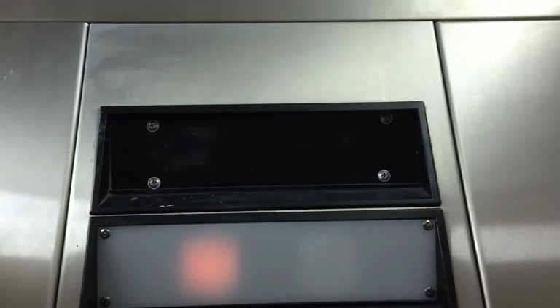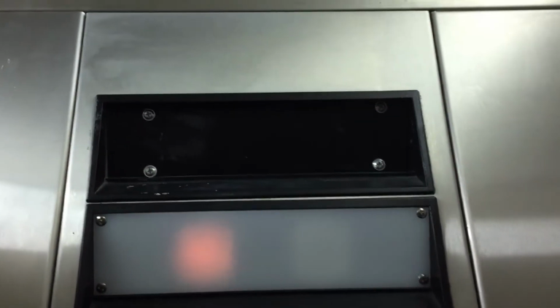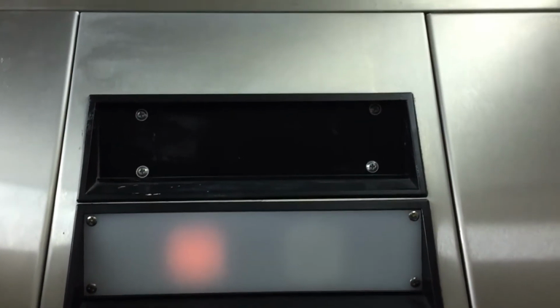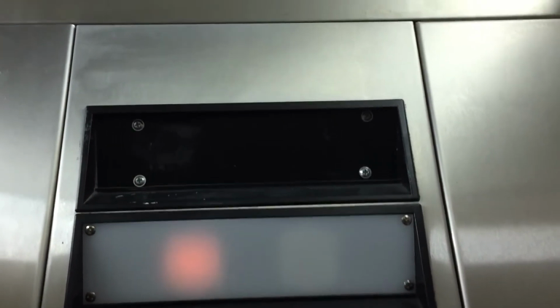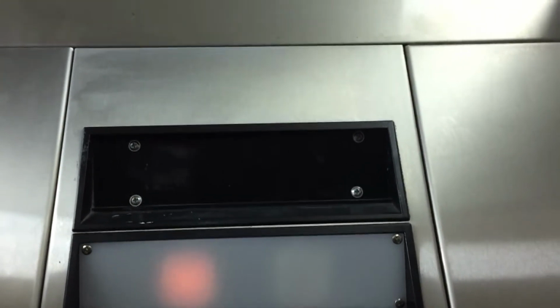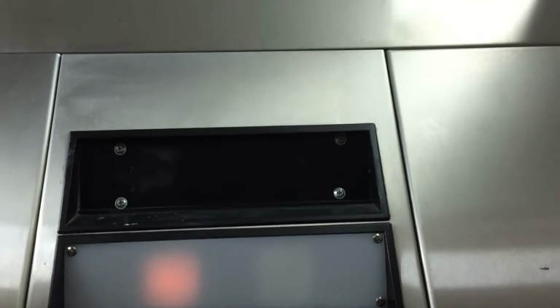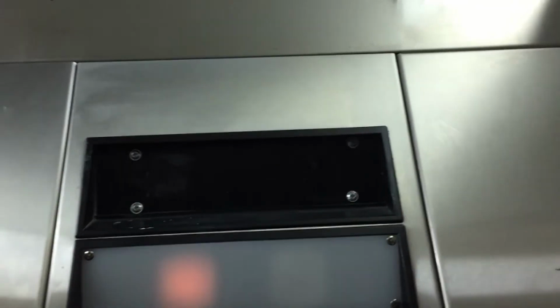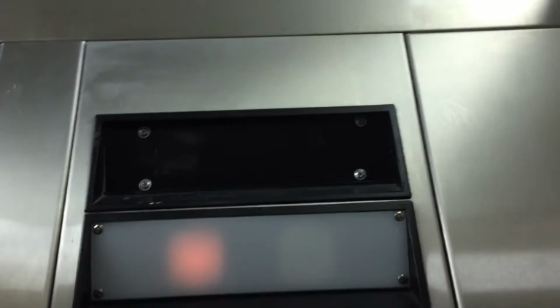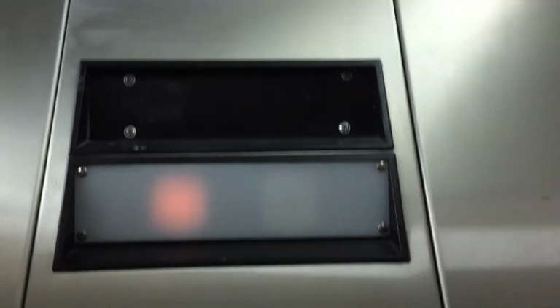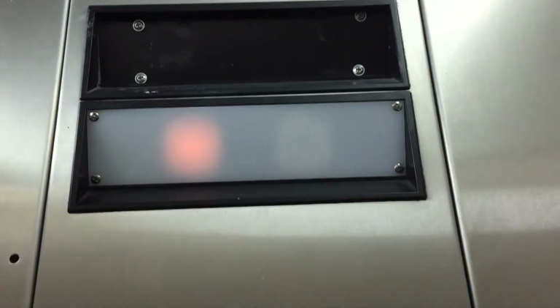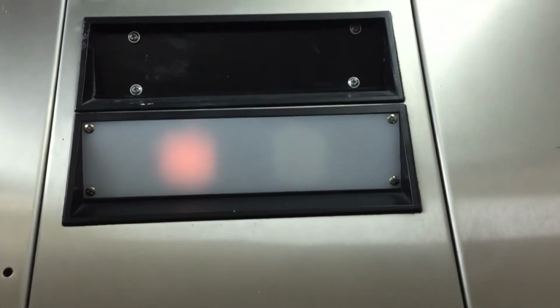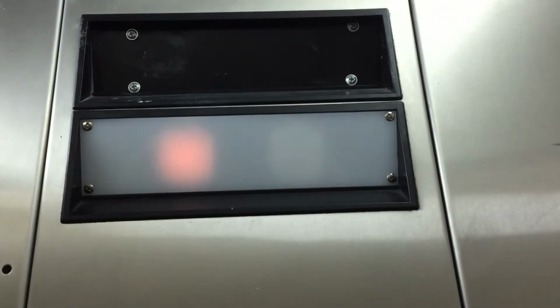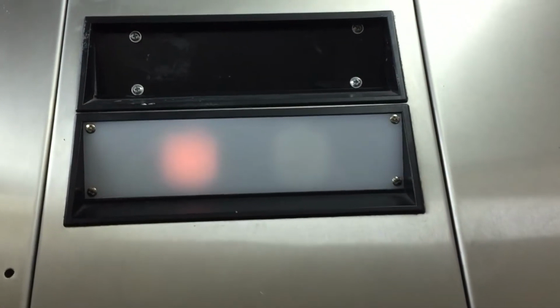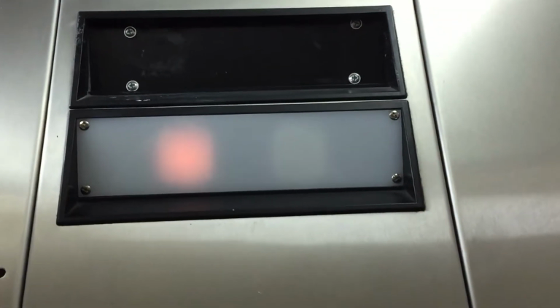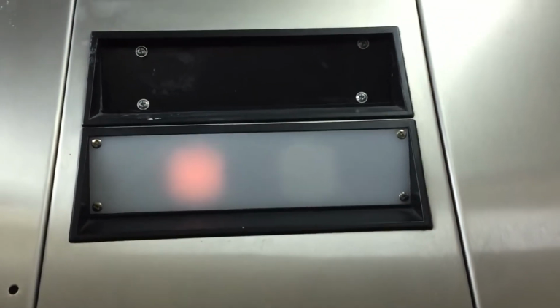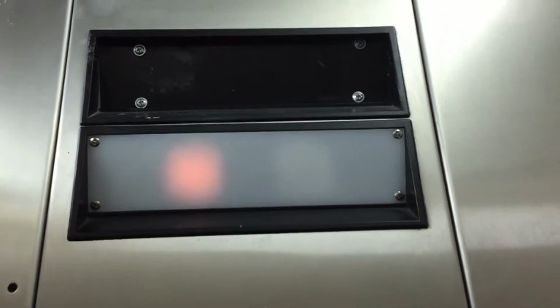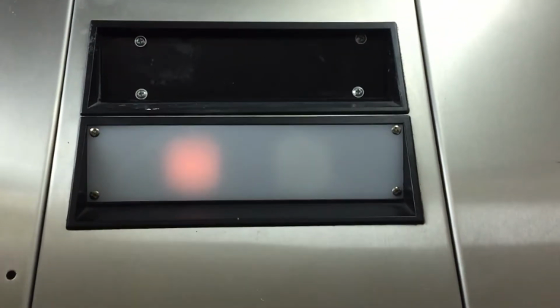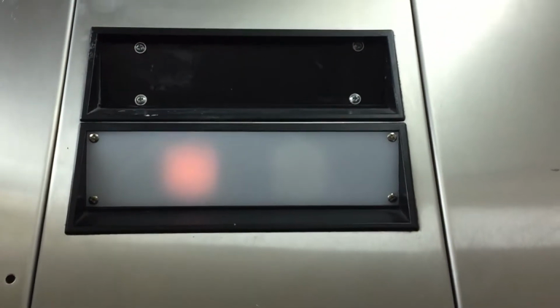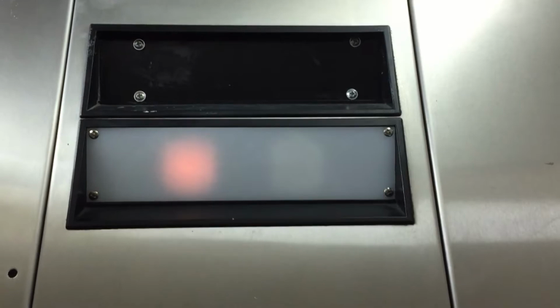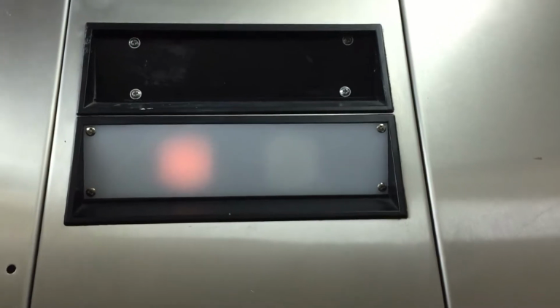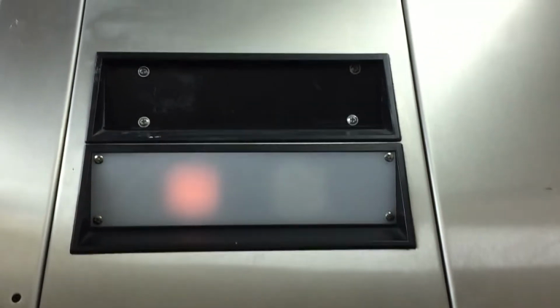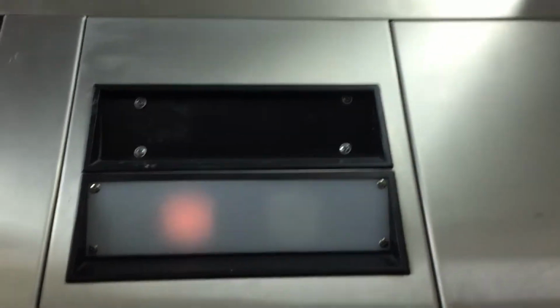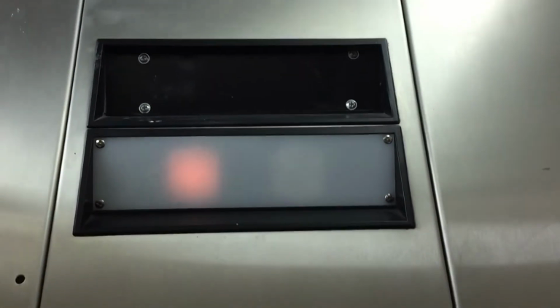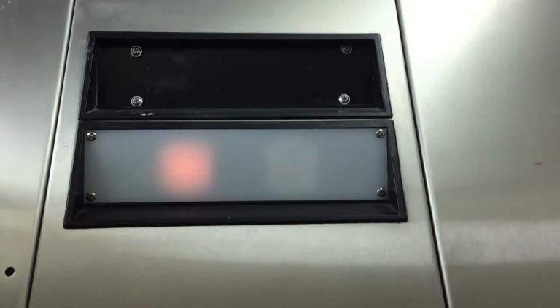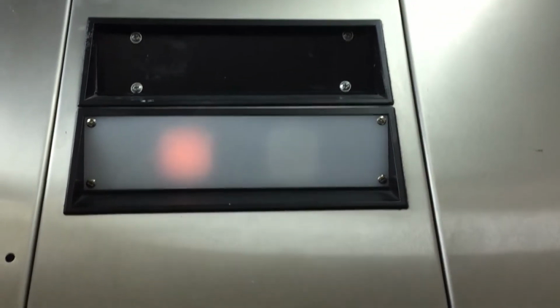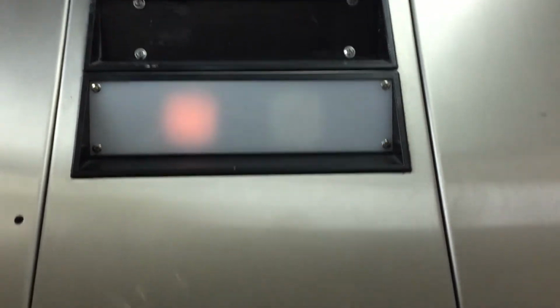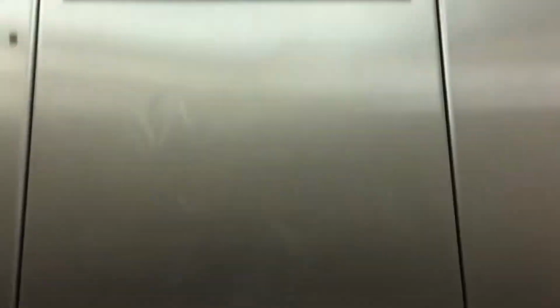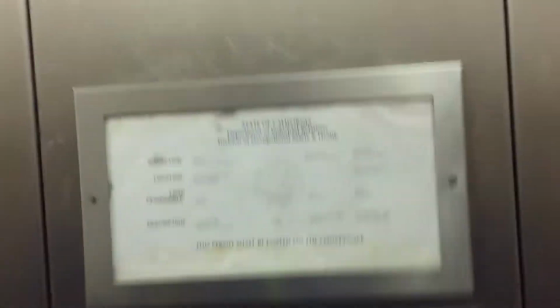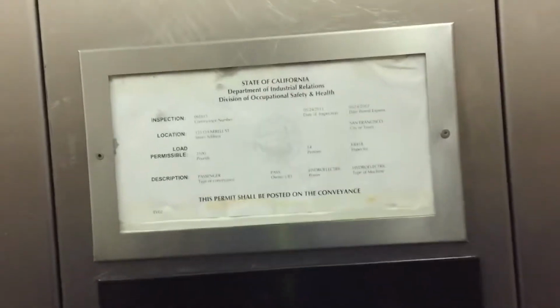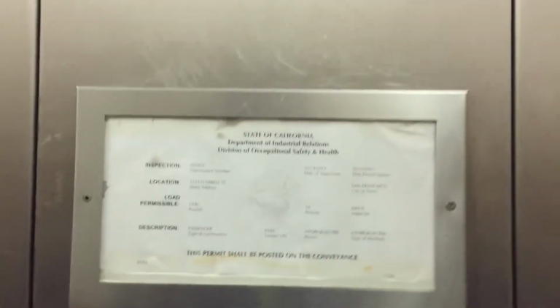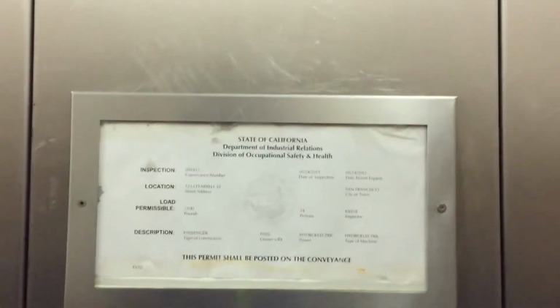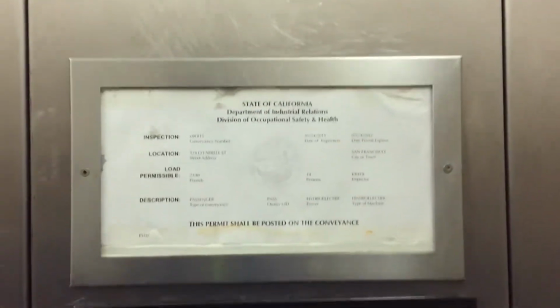There's an emergency light. It doesn't have the Dover name anymore. Pretty sure those screws are some kind of repair.